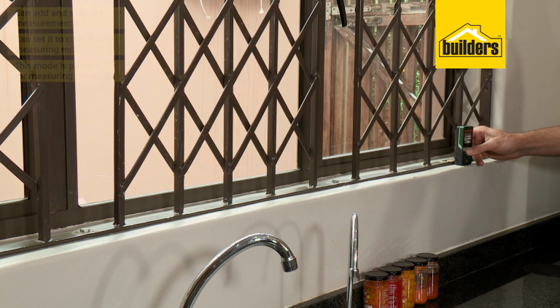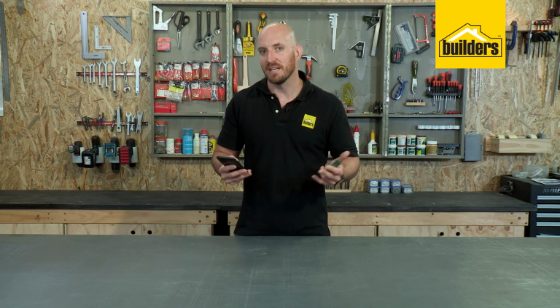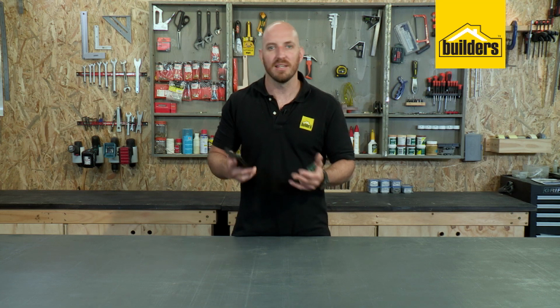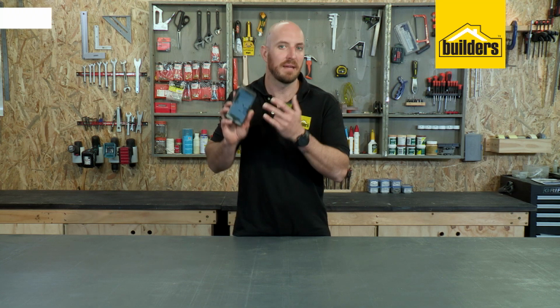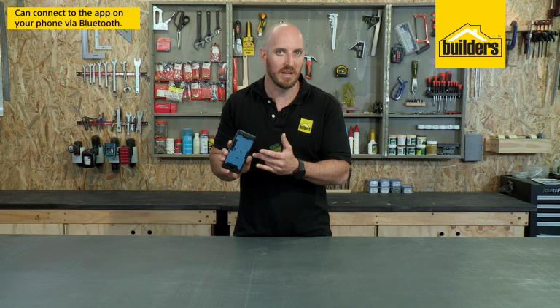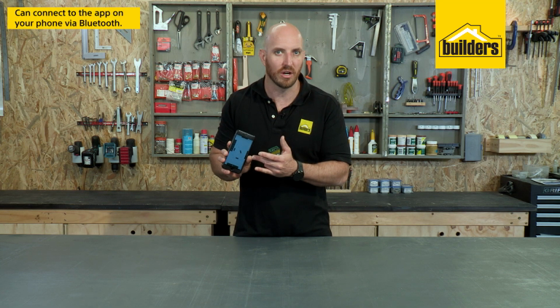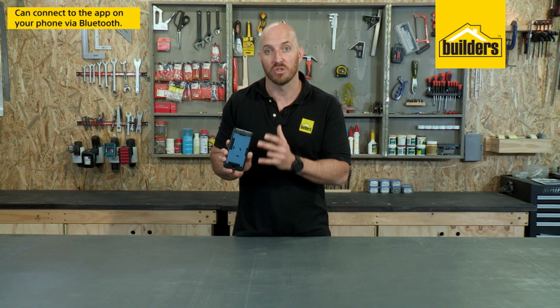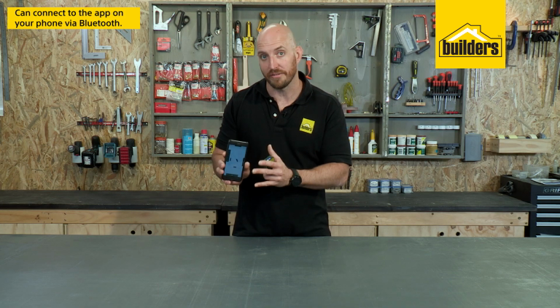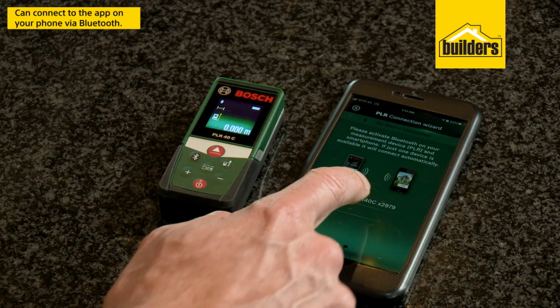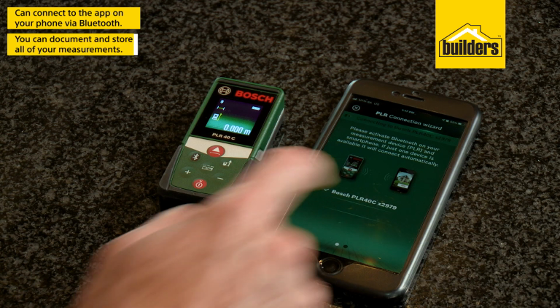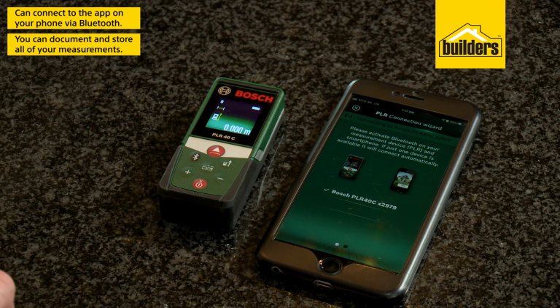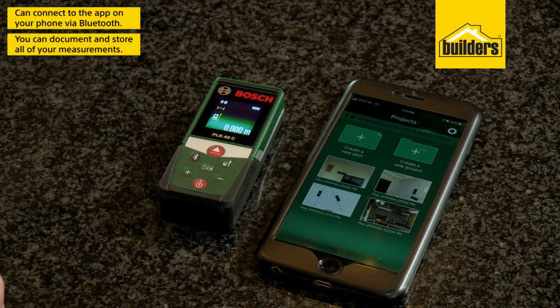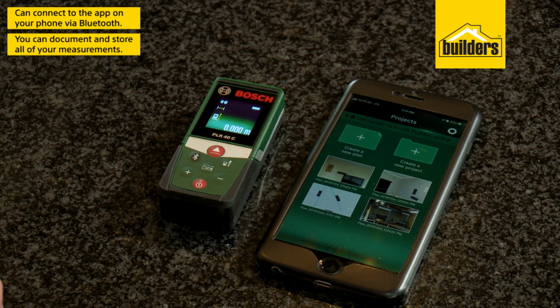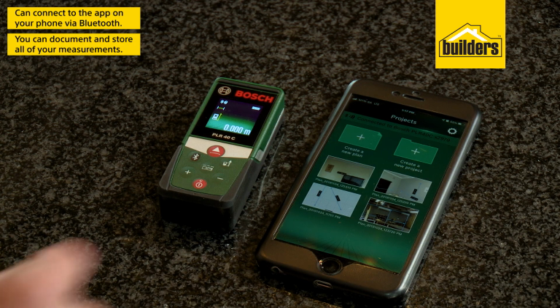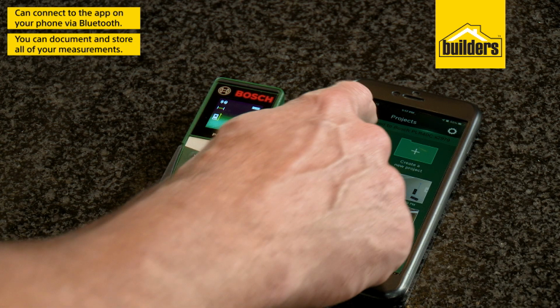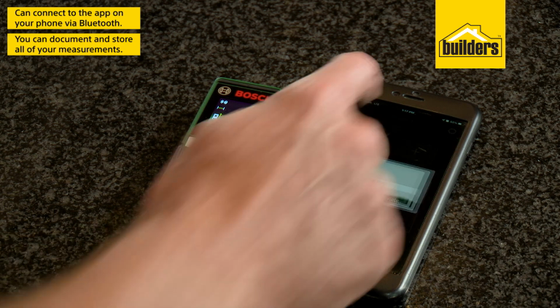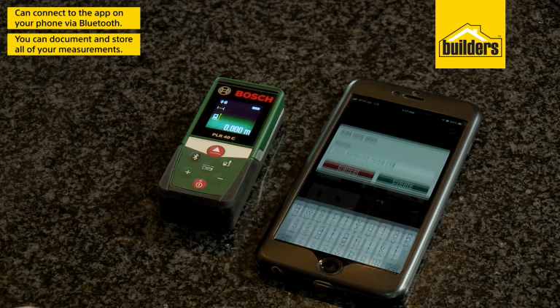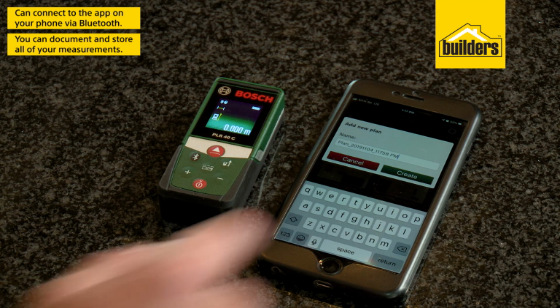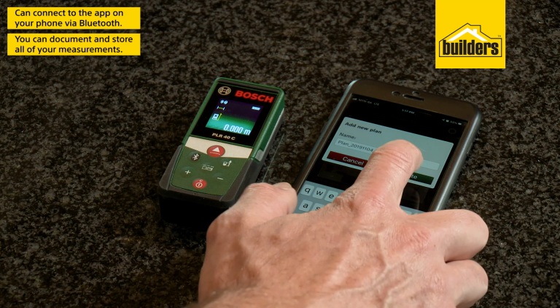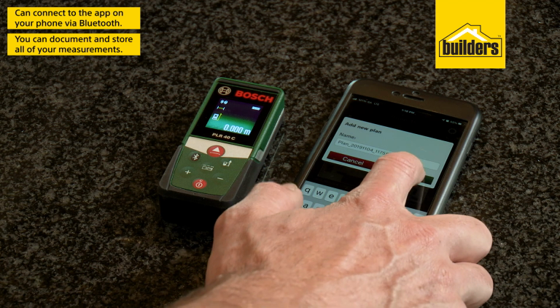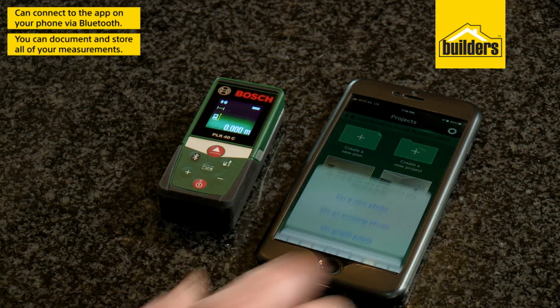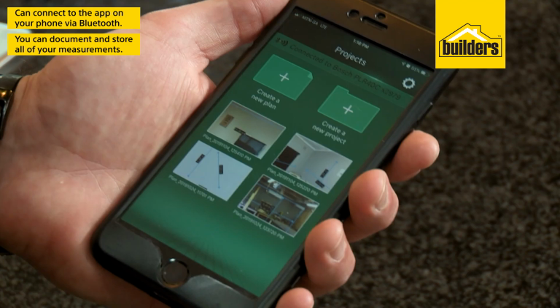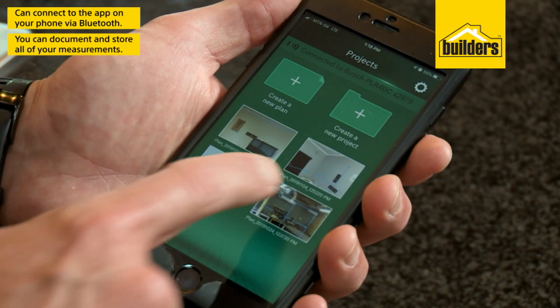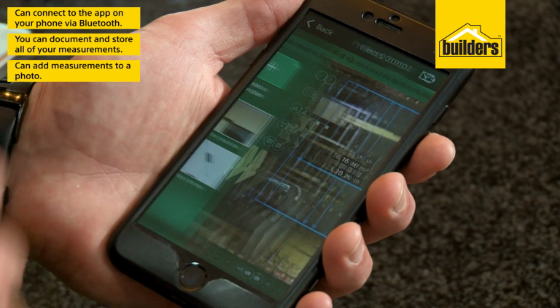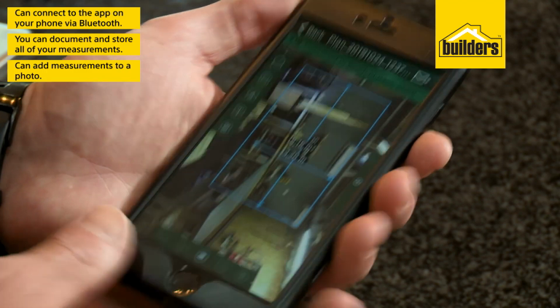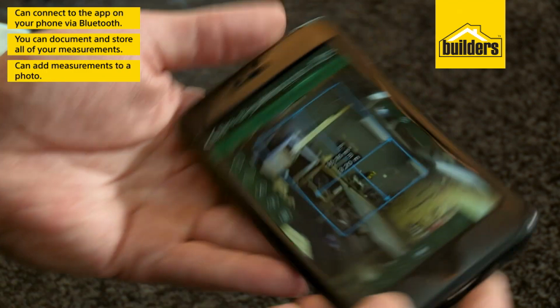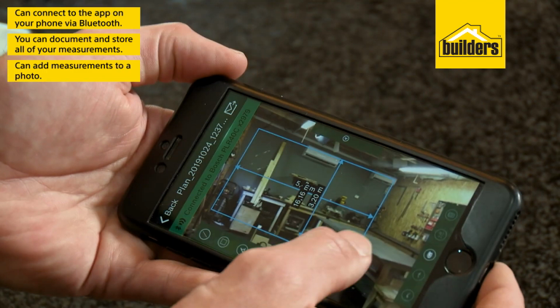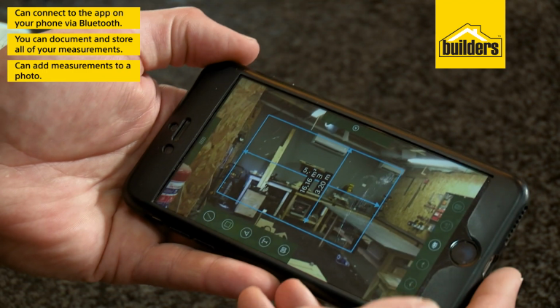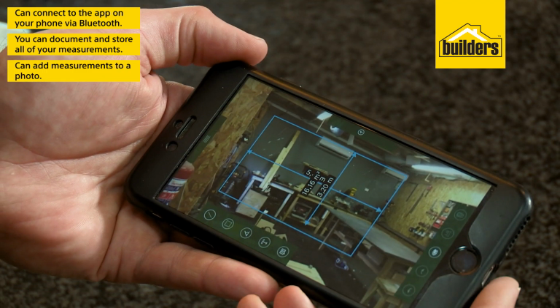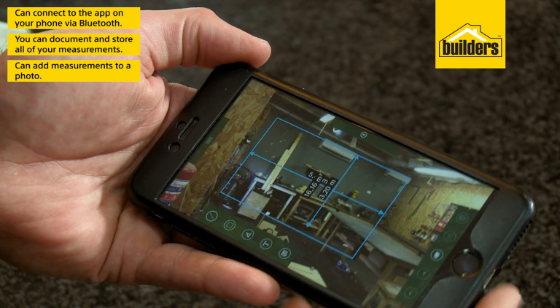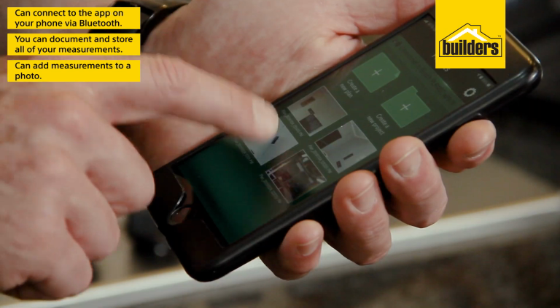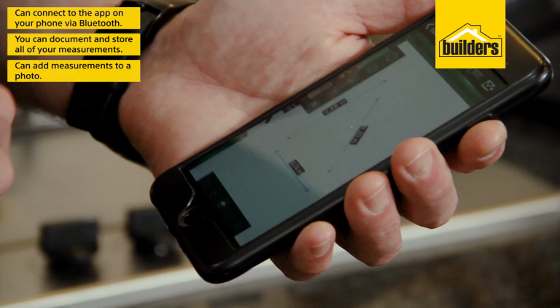The best part is with the PLR Measuring Go app on your smartphone, it will connect via Bluetooth to conveniently document and store all the measurements for you. You can even add measurements to a photo so you know exactly what you measured at a later stage.